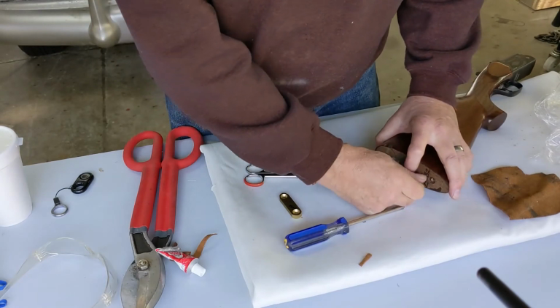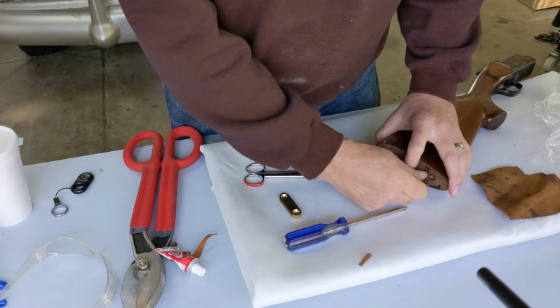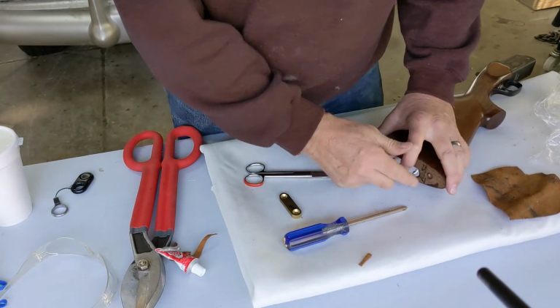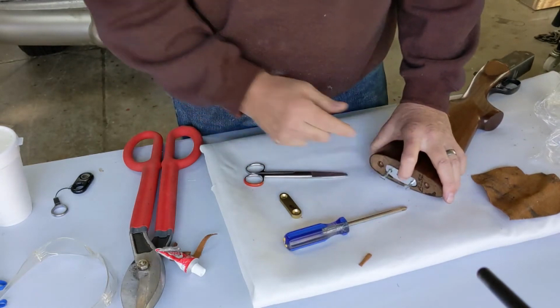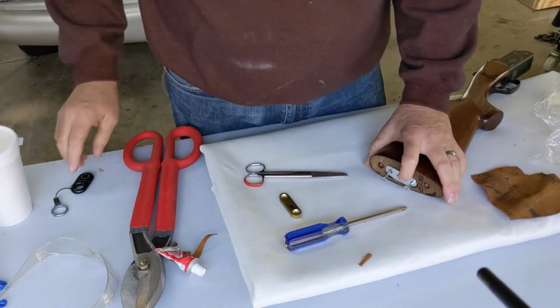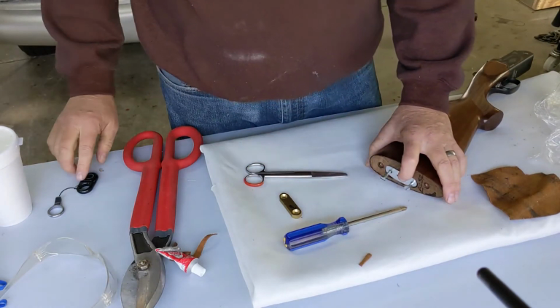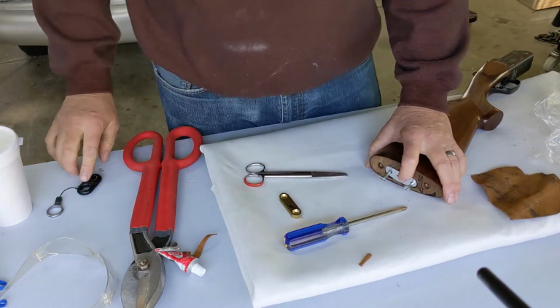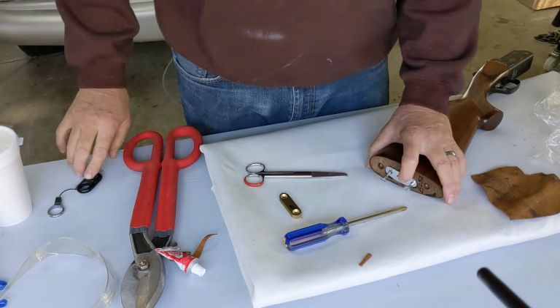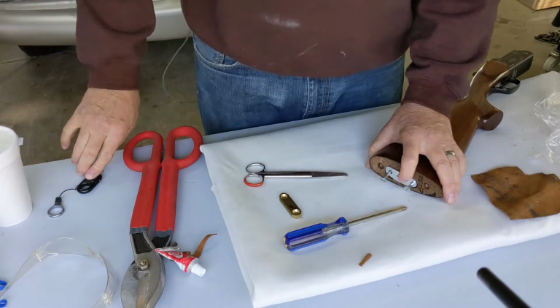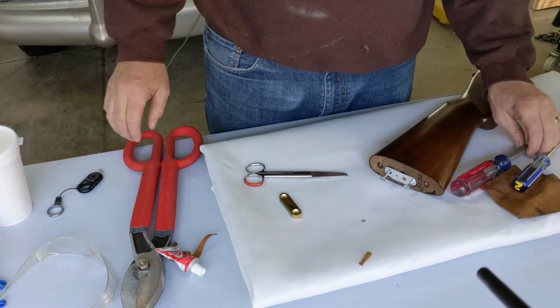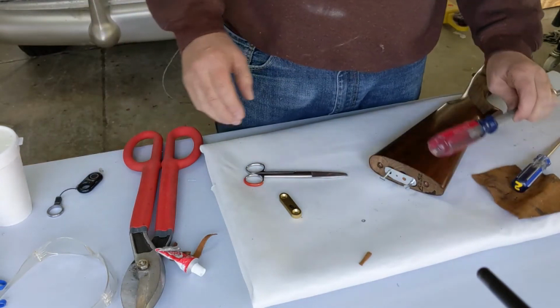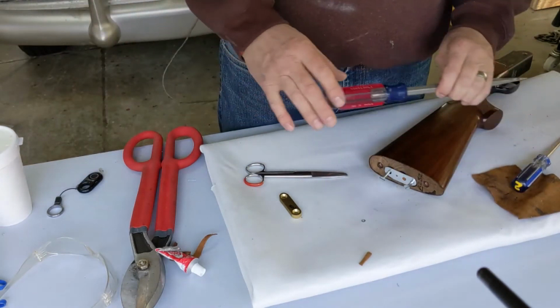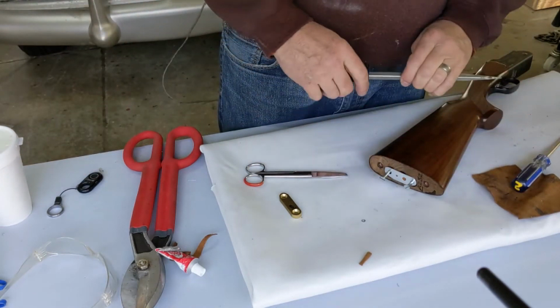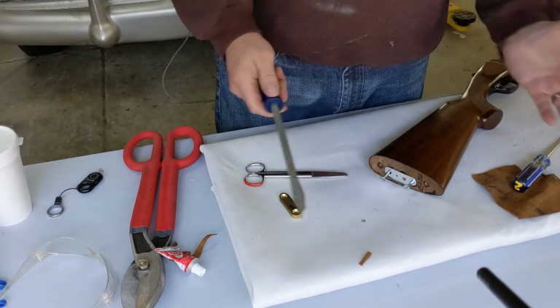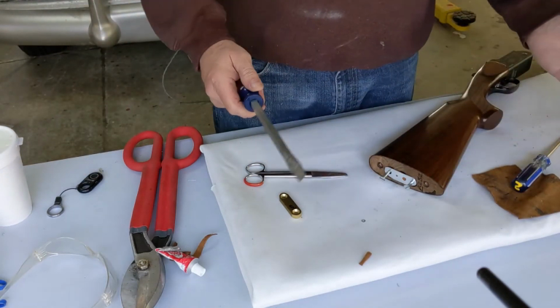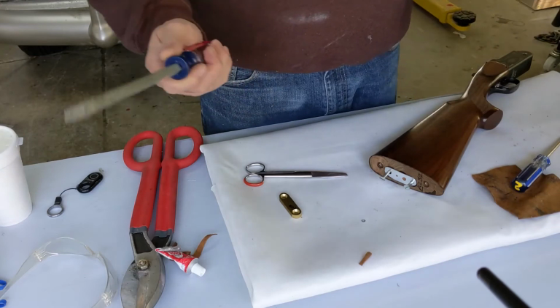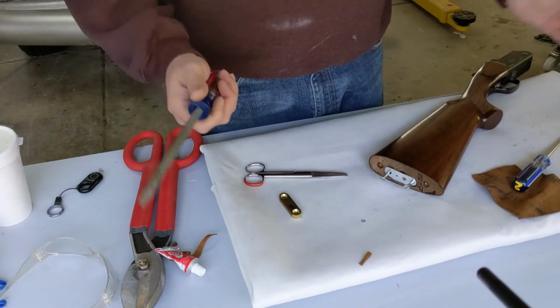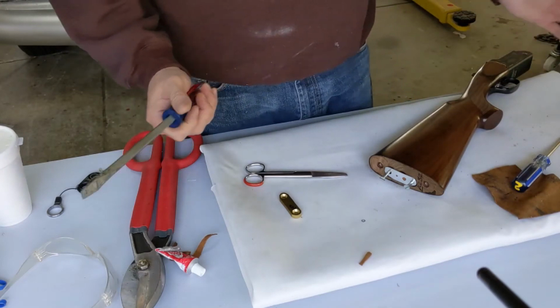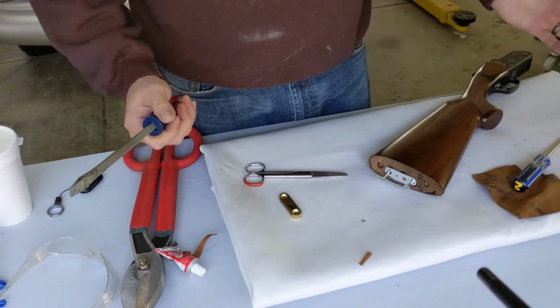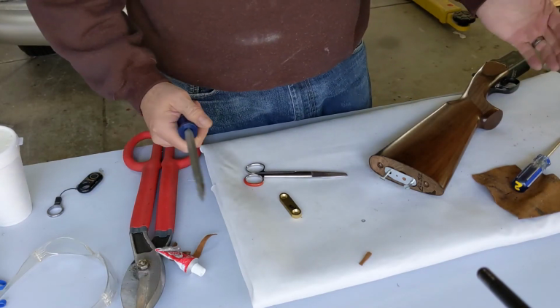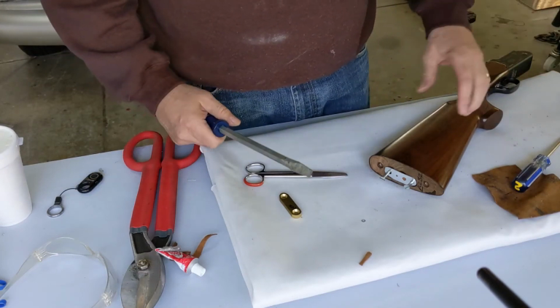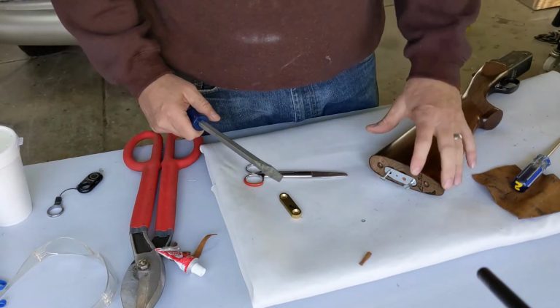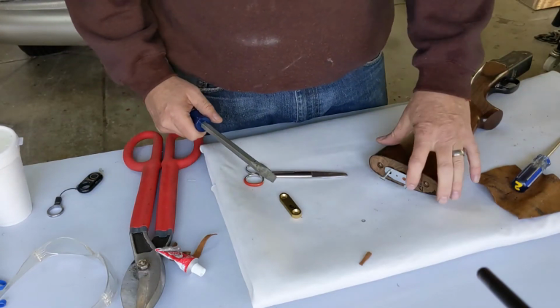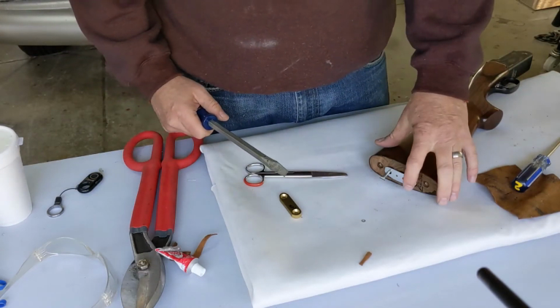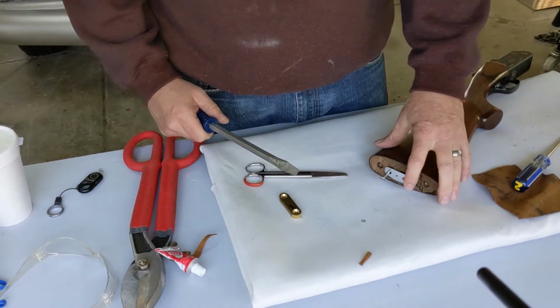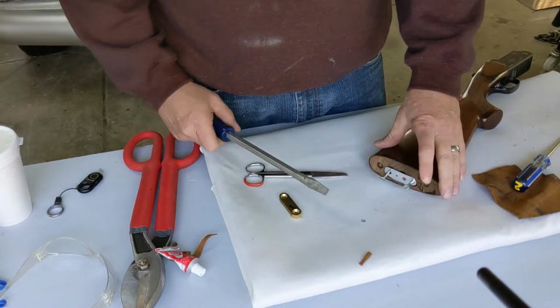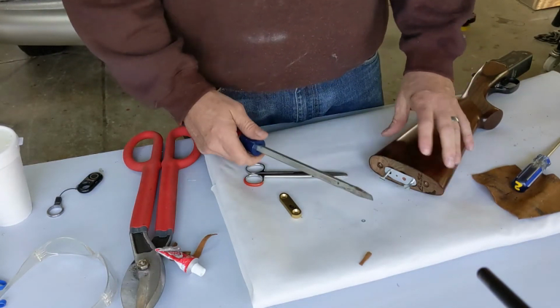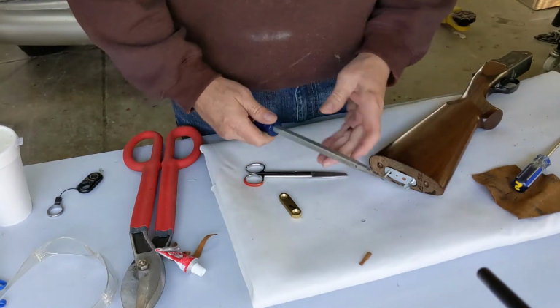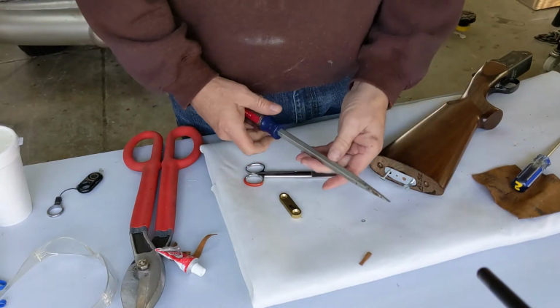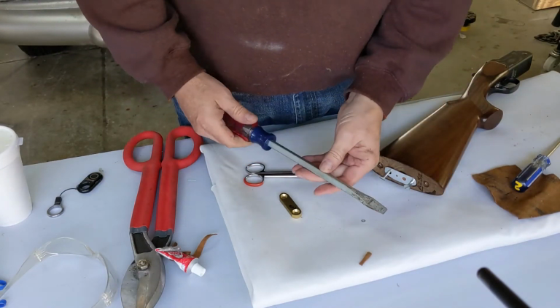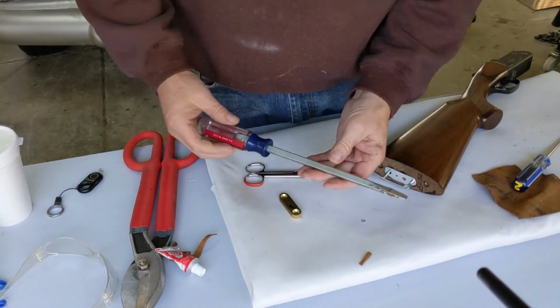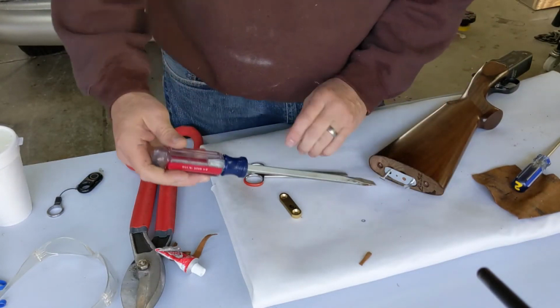Oh, I forgot these are flat heads — I've got to go get a different screwdriver. Tech tip of the day: if you're using flathead screws, it helps to have a flathead screwdriver.